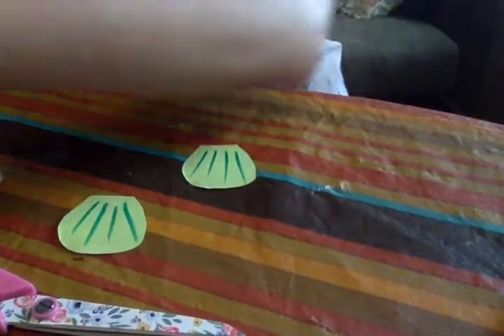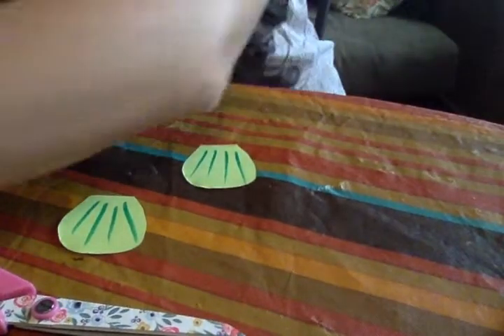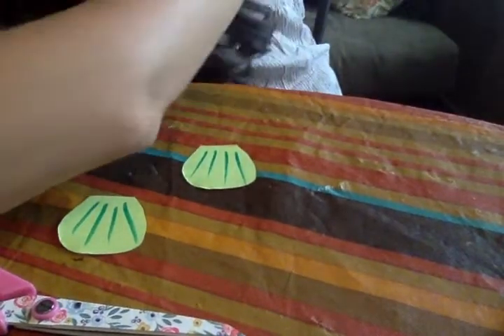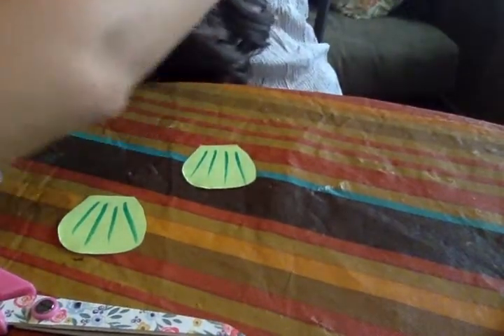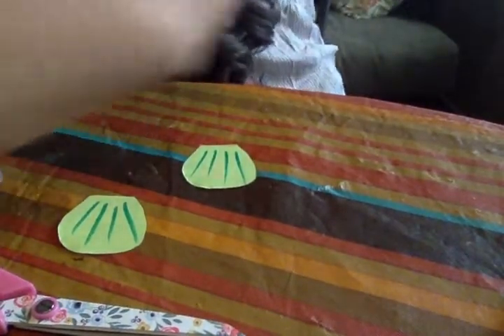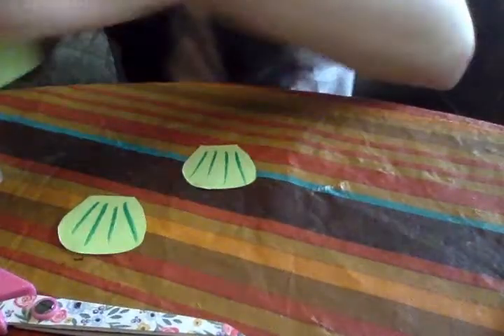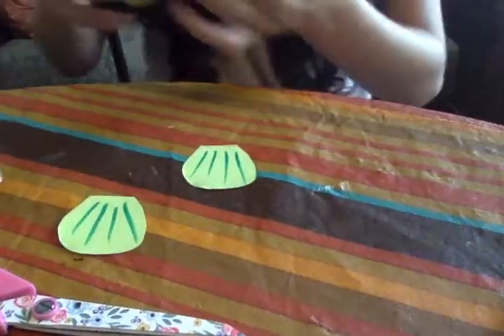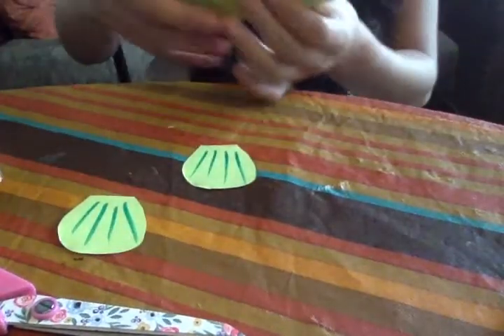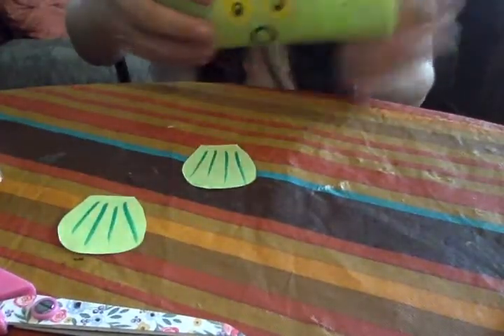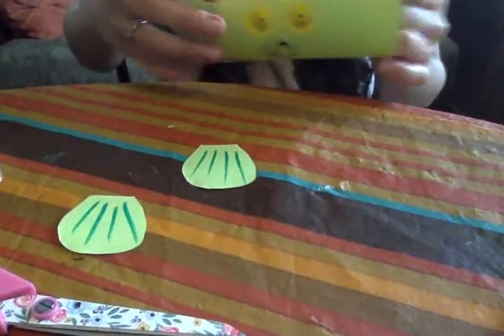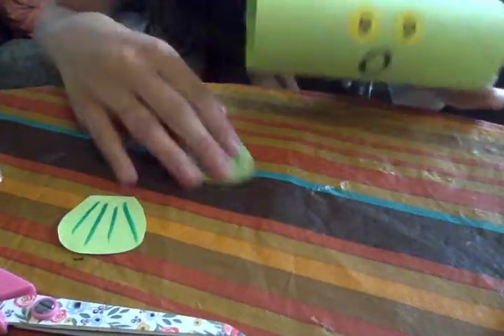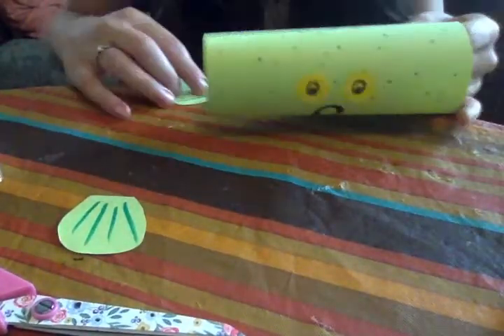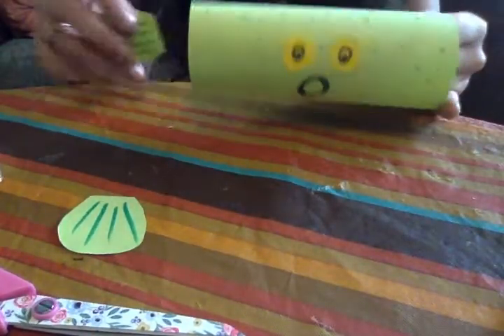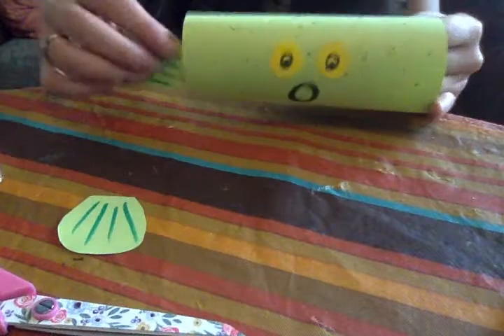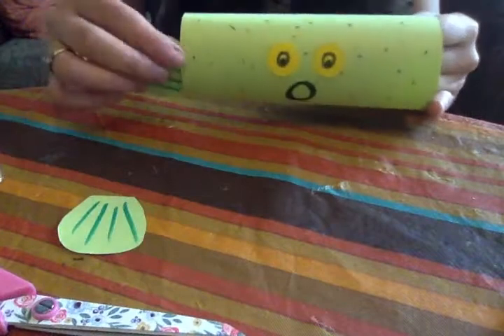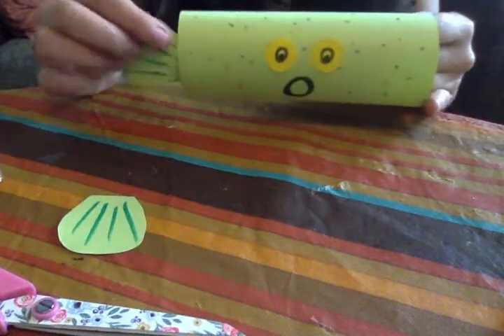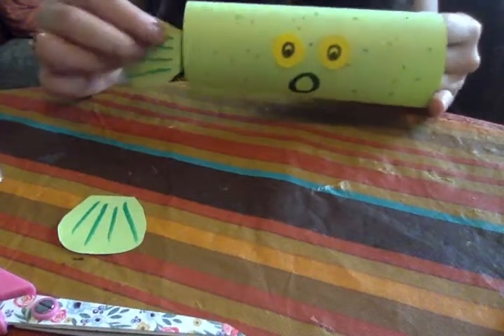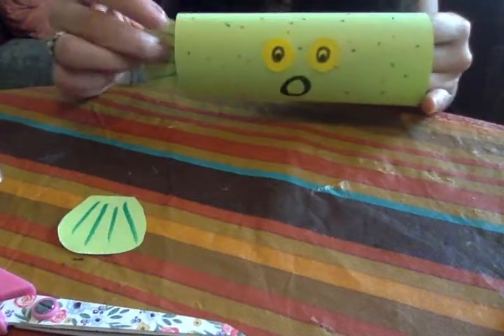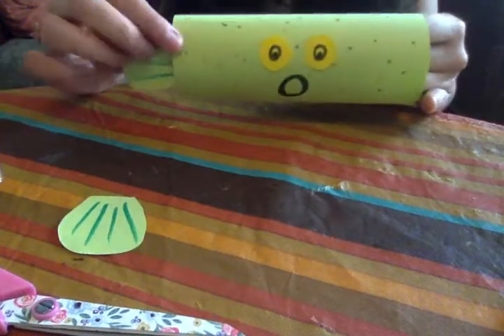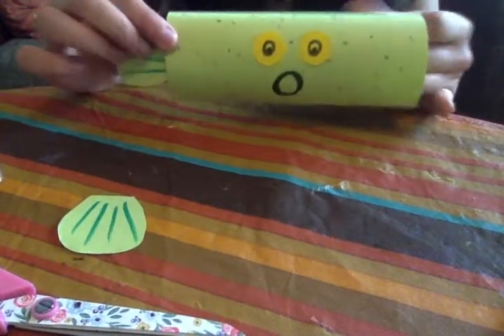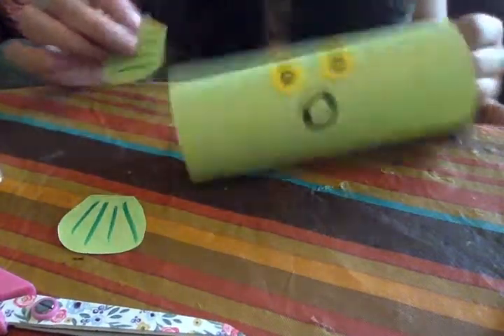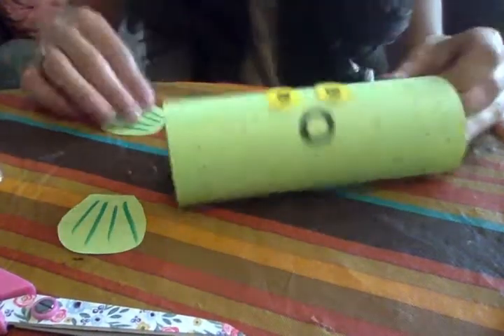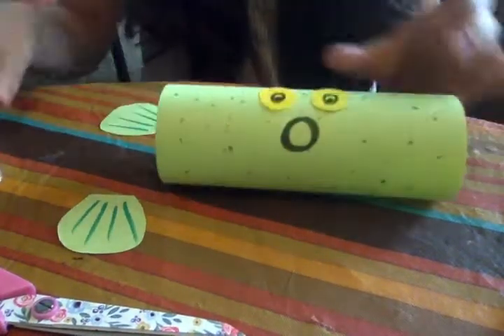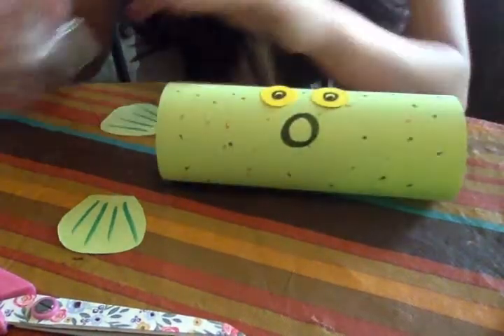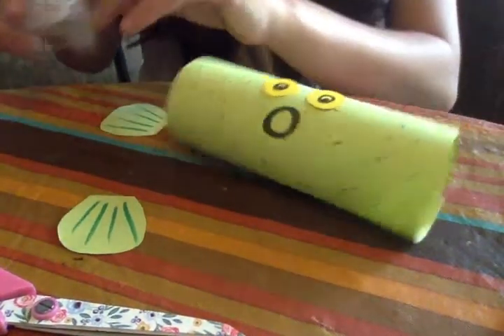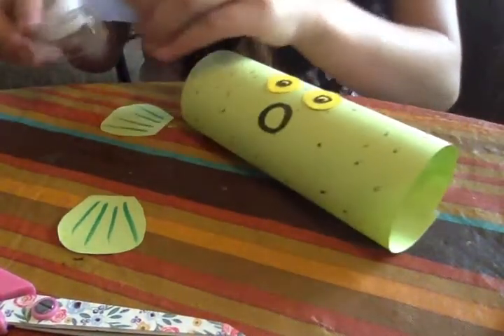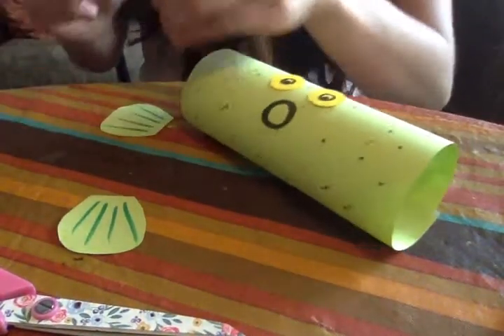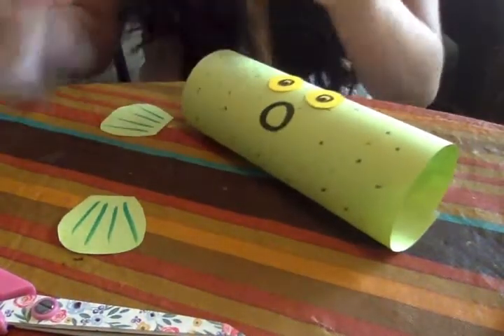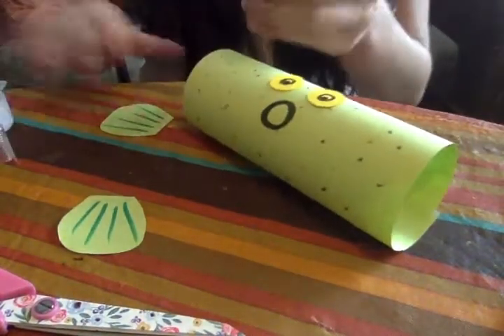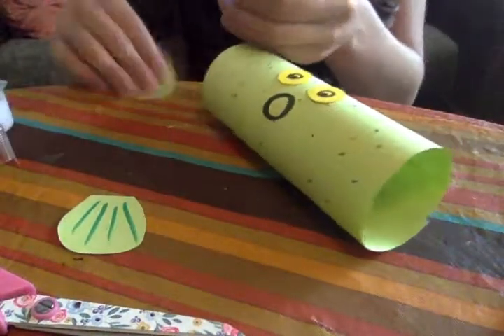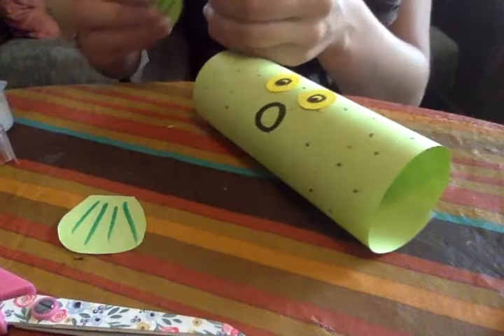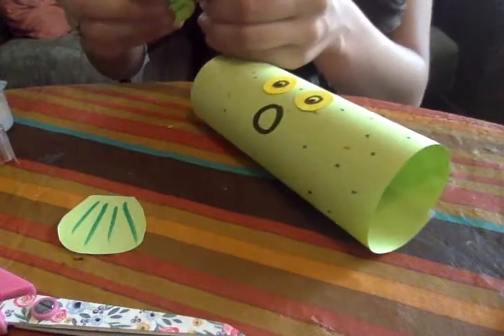Now I'm going to secure the fins onto the sides of my pufferfish. You can do this with tape or glue — it doesn't really matter.